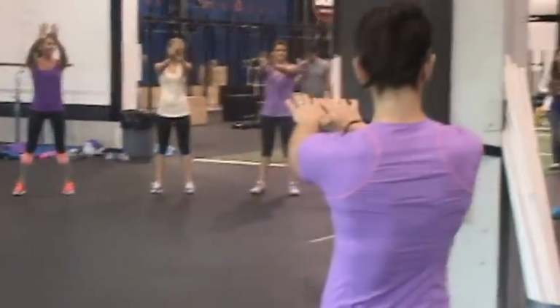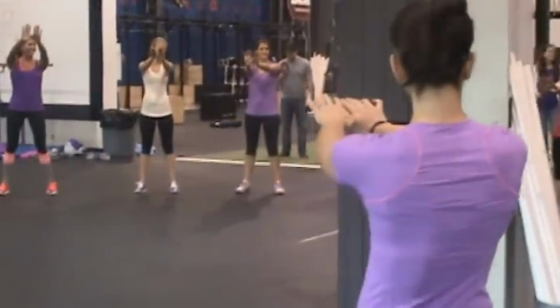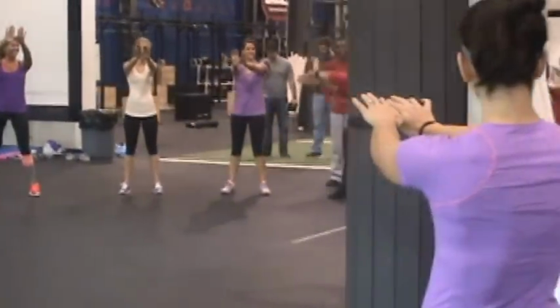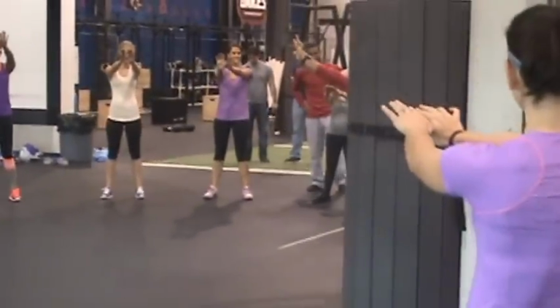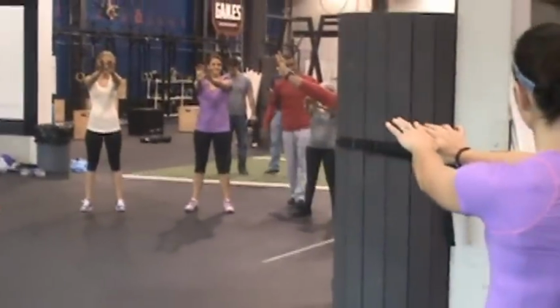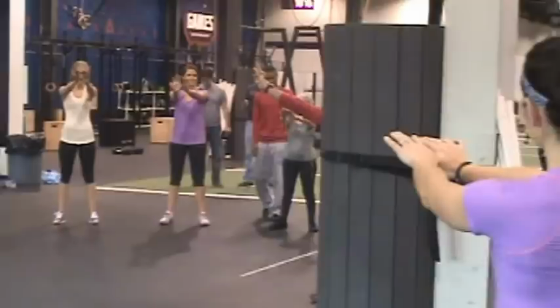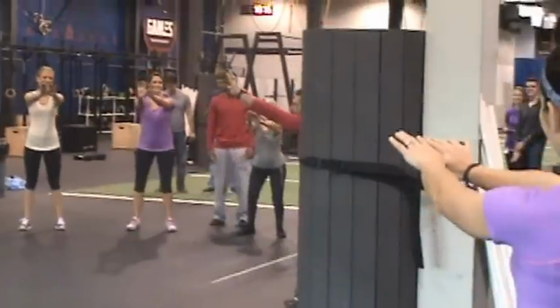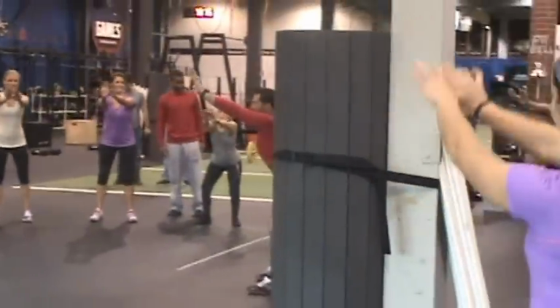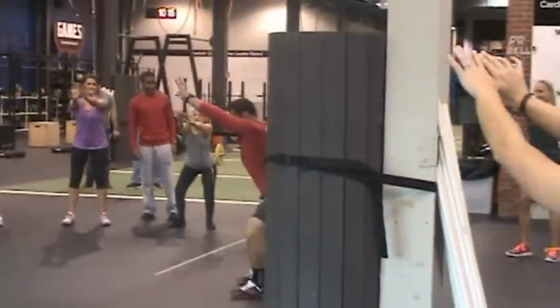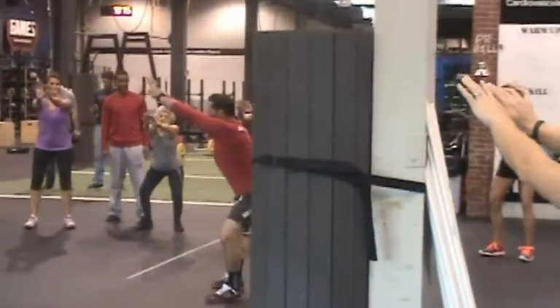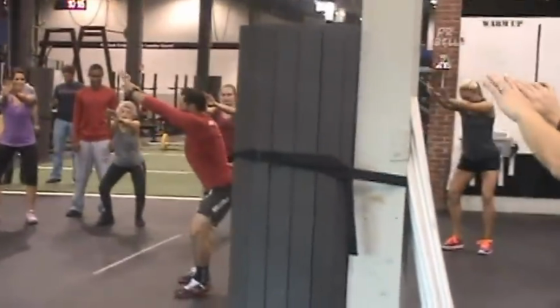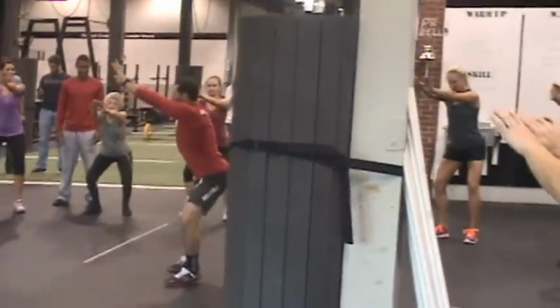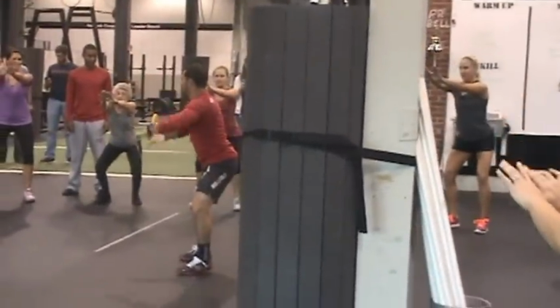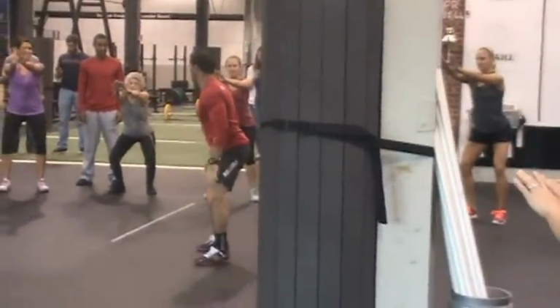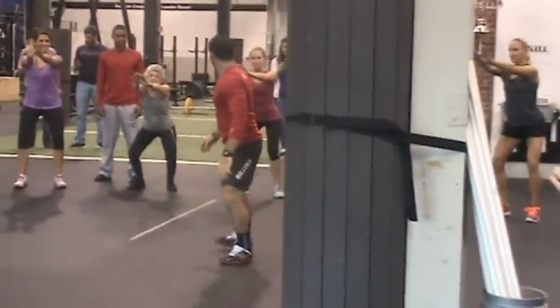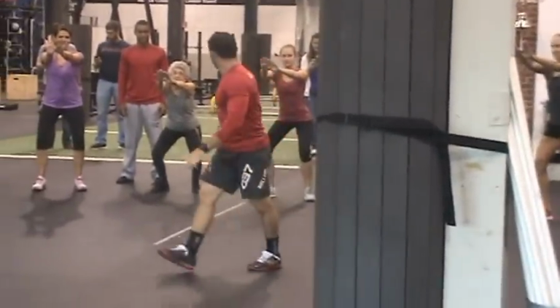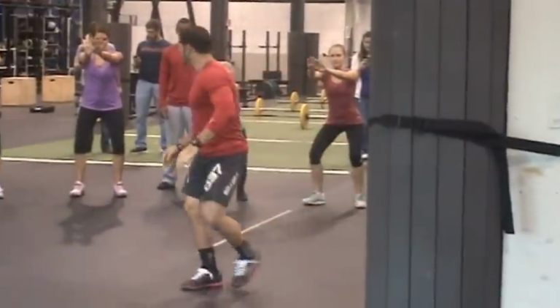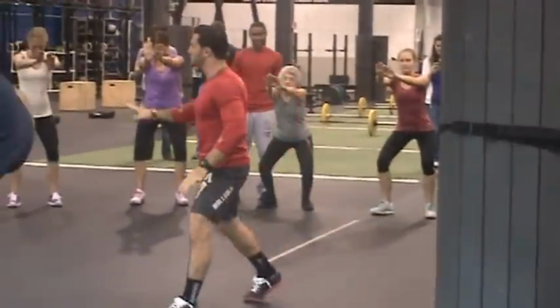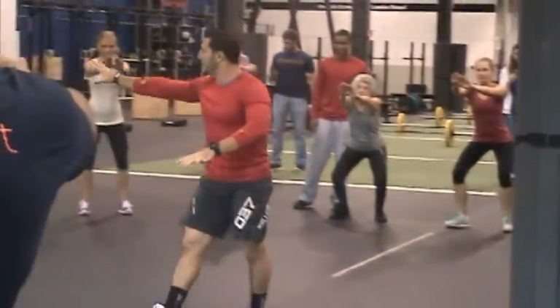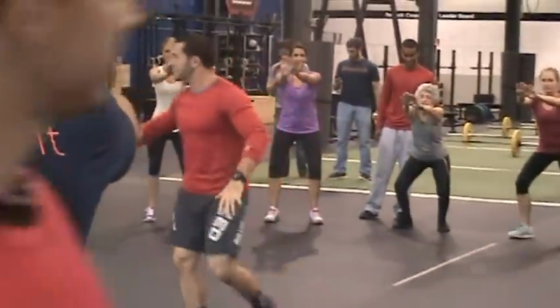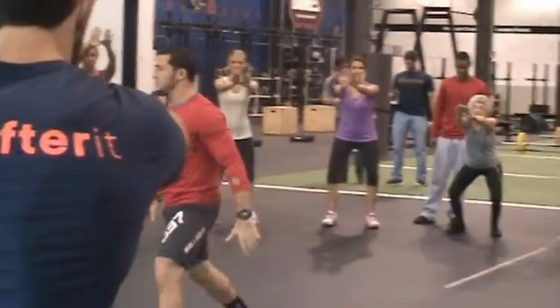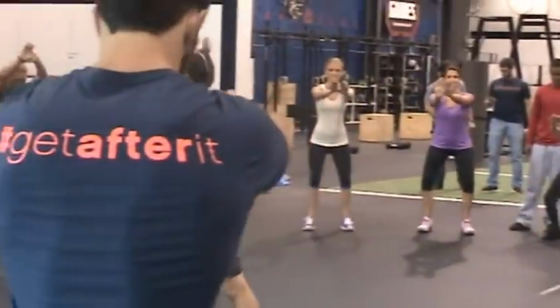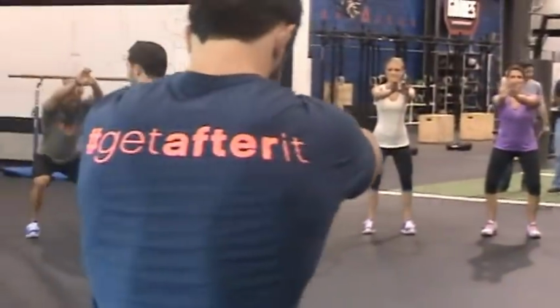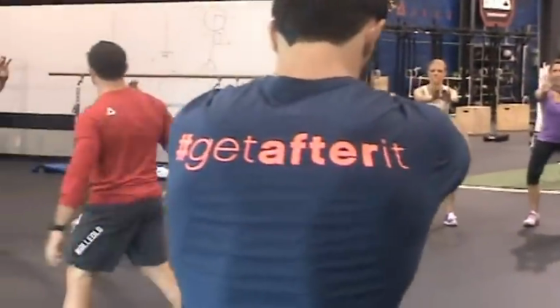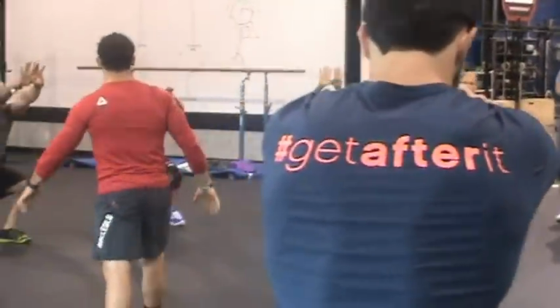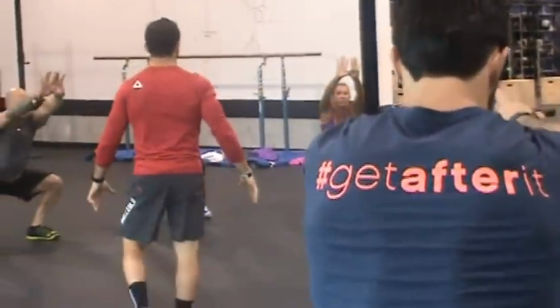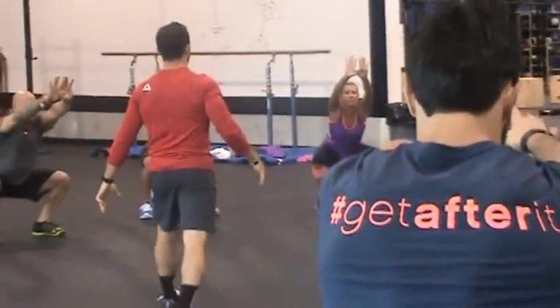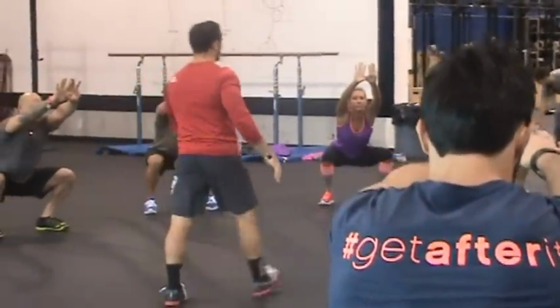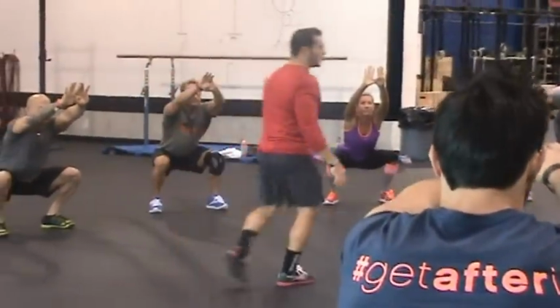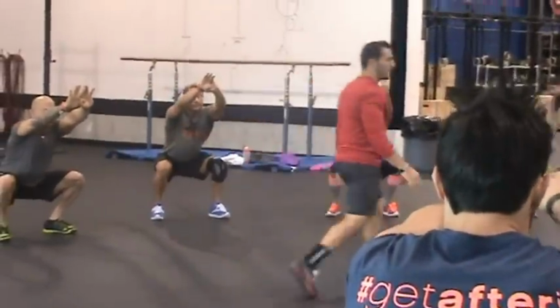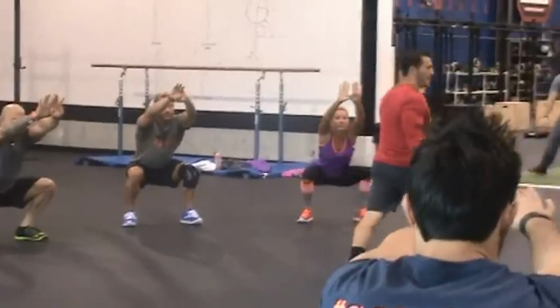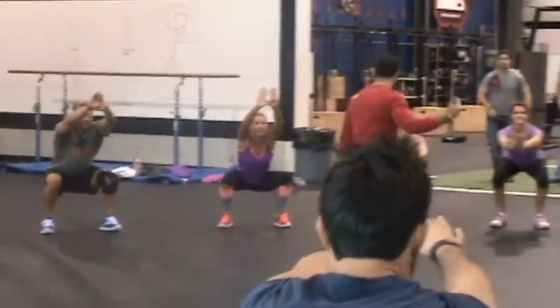Now here's what I want you to do: set your butt back, way back, and then split your knees apart like you're splitting a log apart. Keep sending your butt back and then down until you hit parallel, and then down. Keep your eyes forward. And stand.